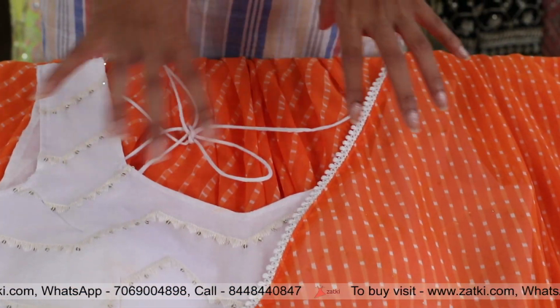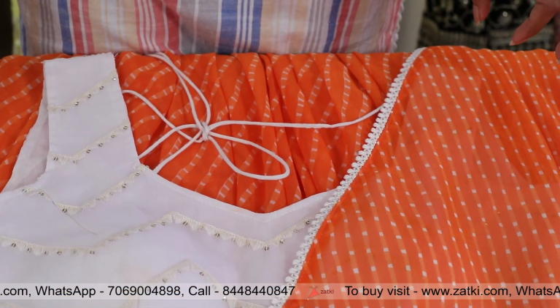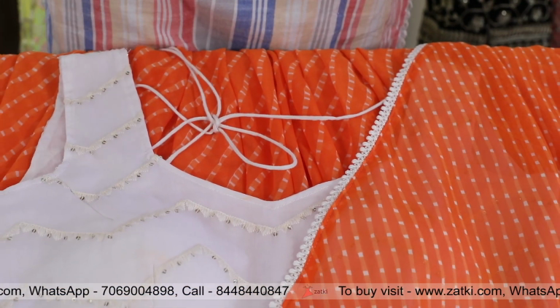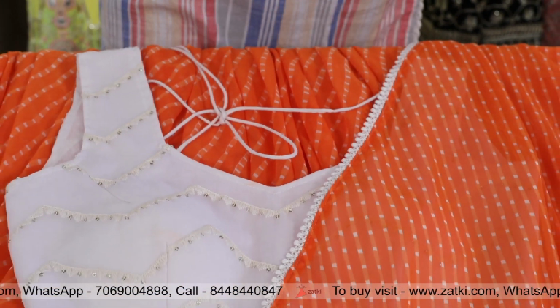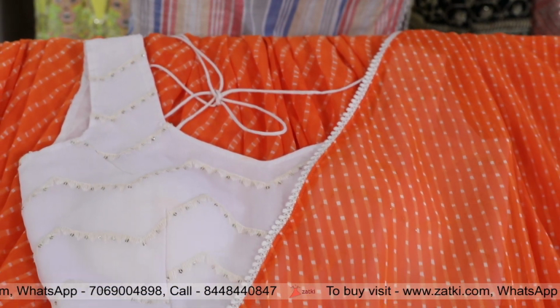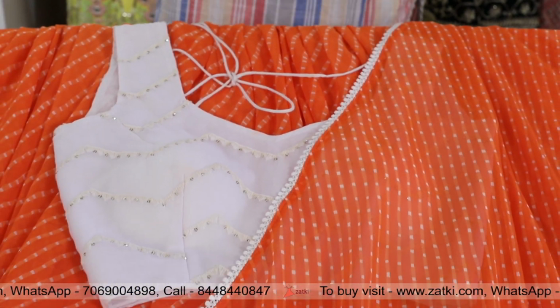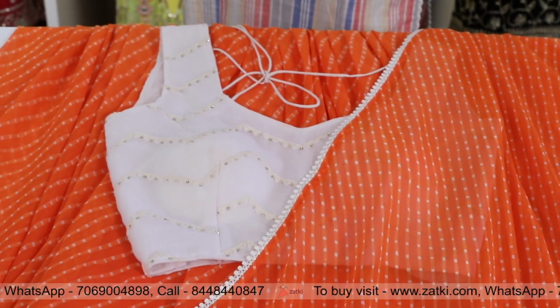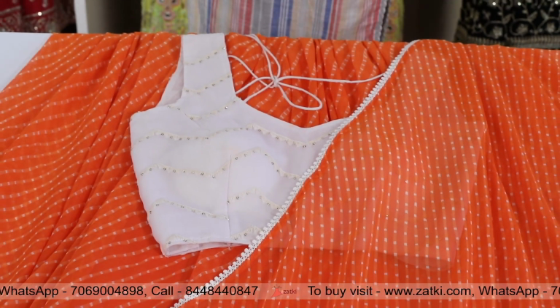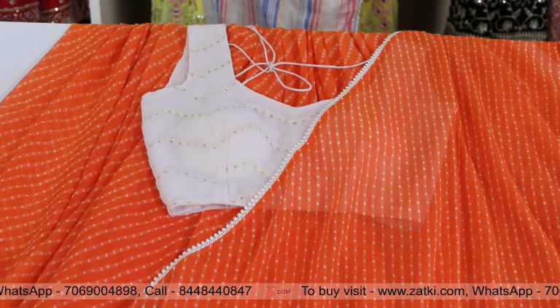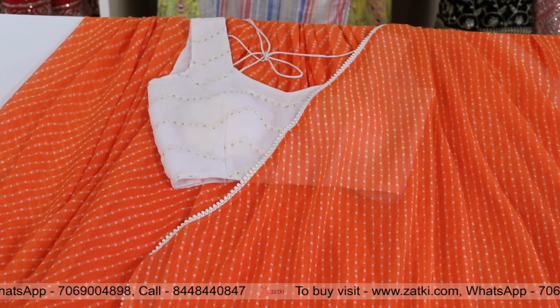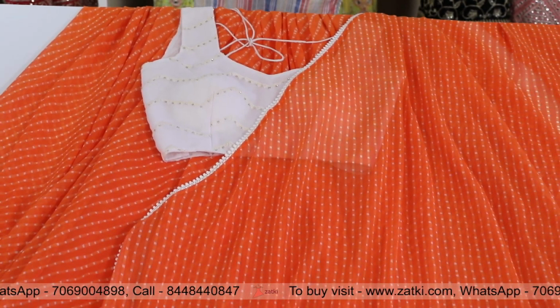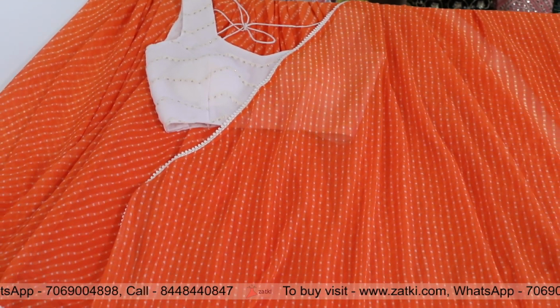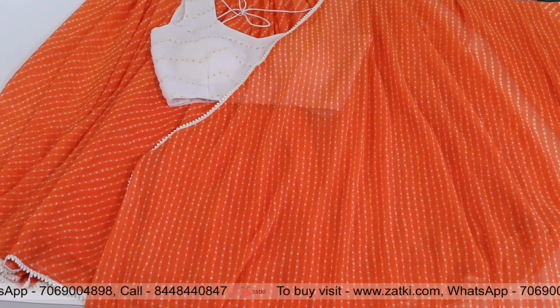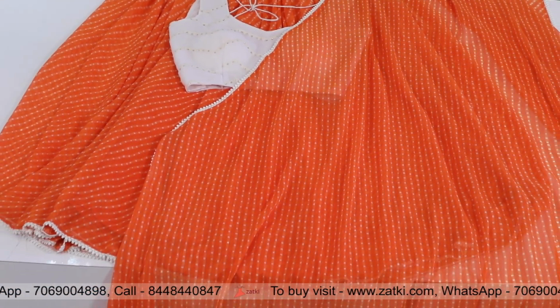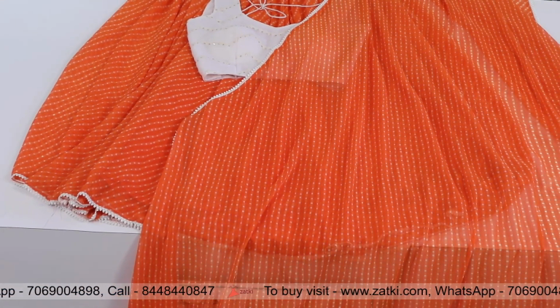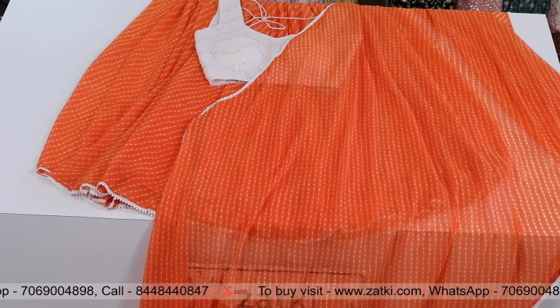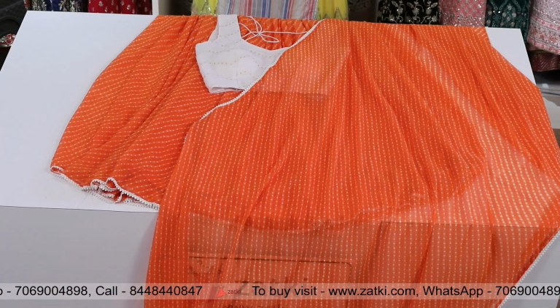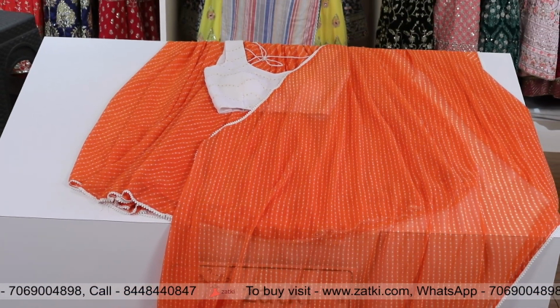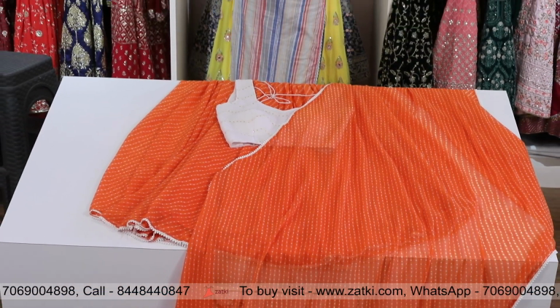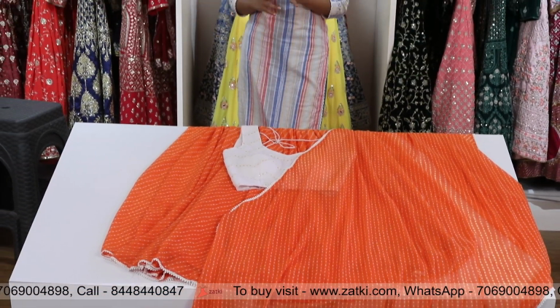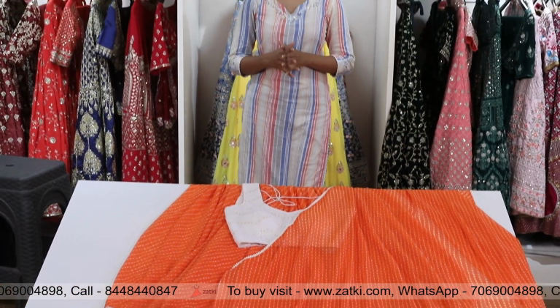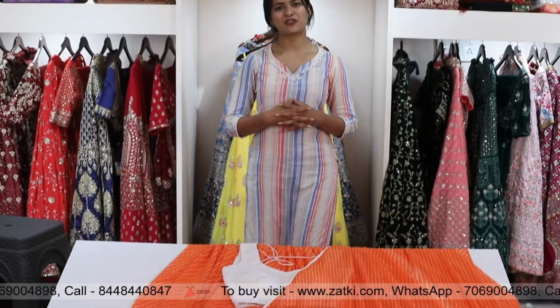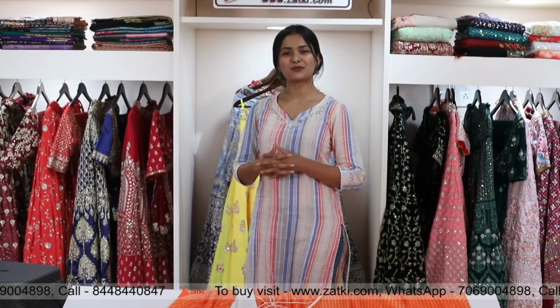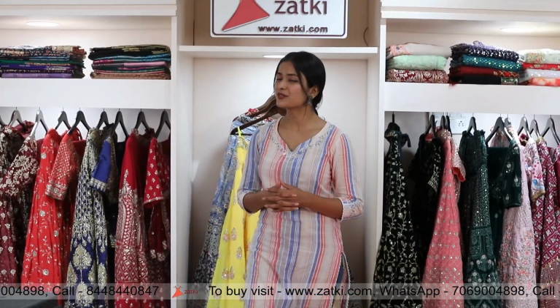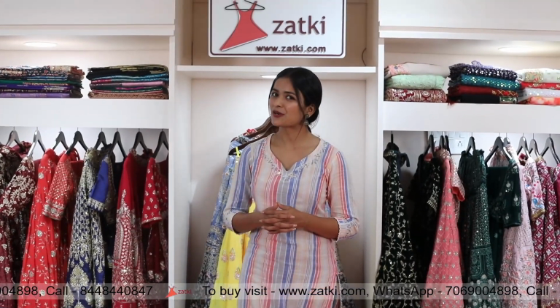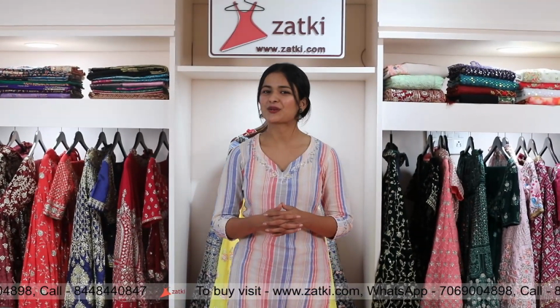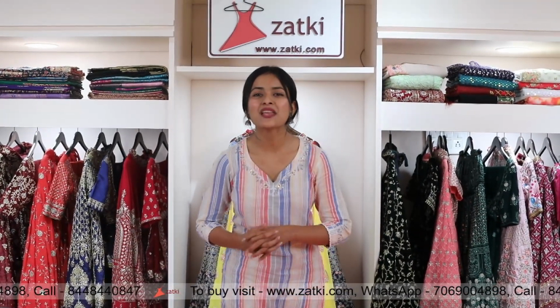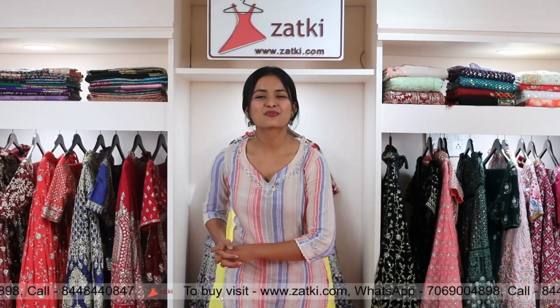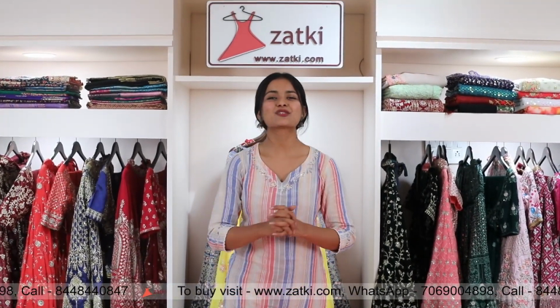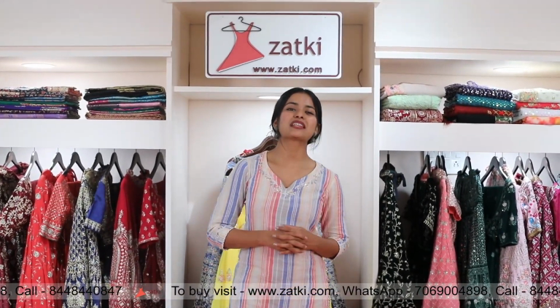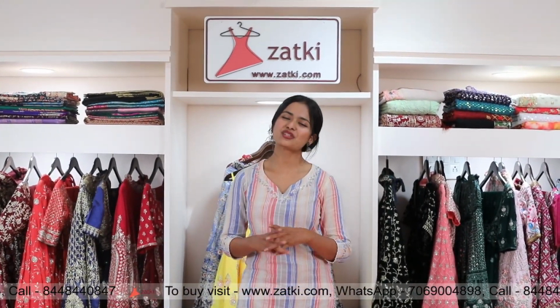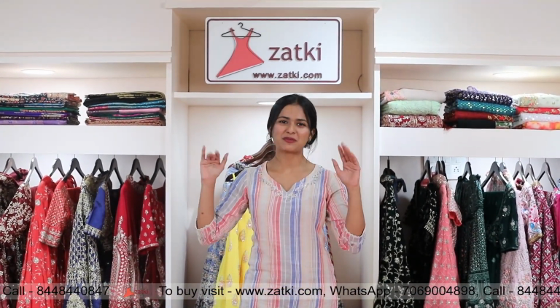The best quality of fabric can be used and you will get a great service. And if you don't want to see any patterns or colours, visit www.zarki.com. This is me, Ashna, and I'll see you soon. Bye-bye!